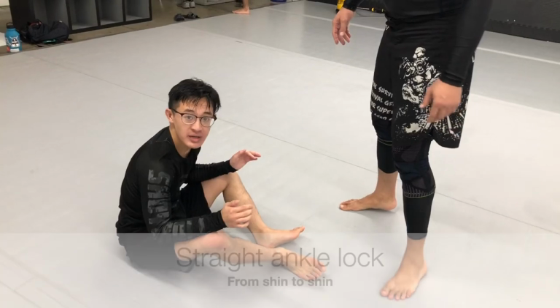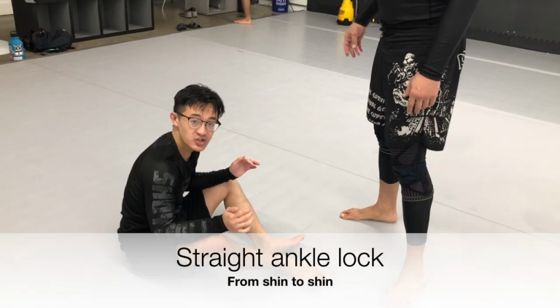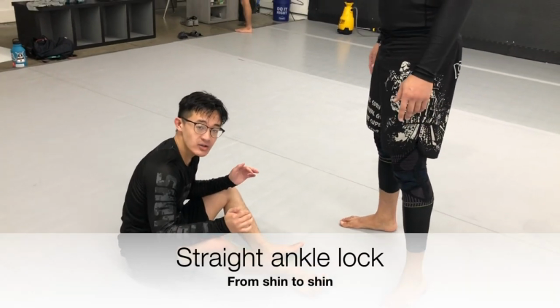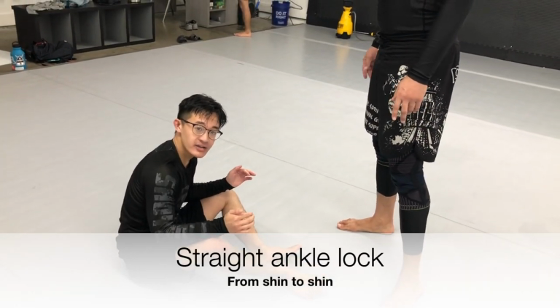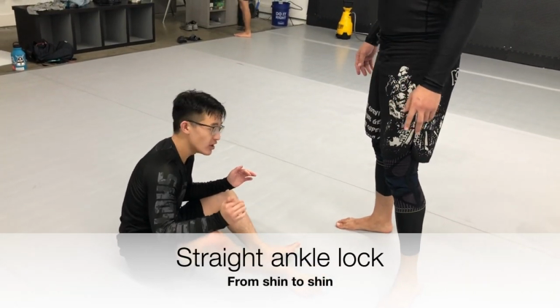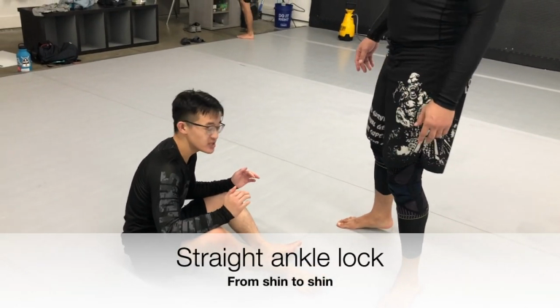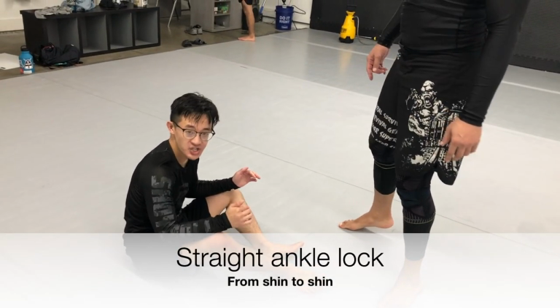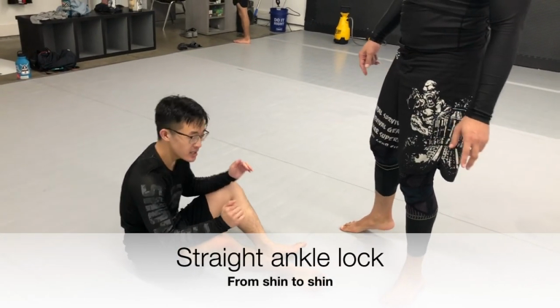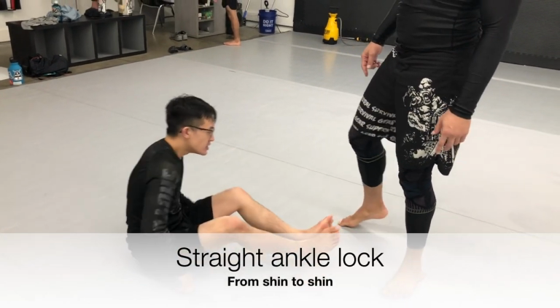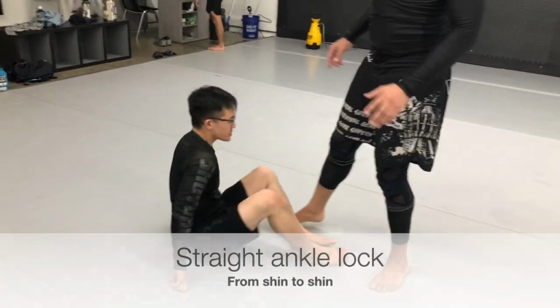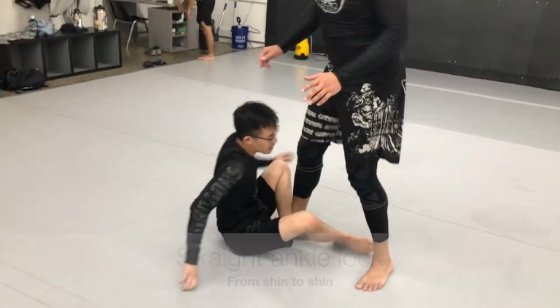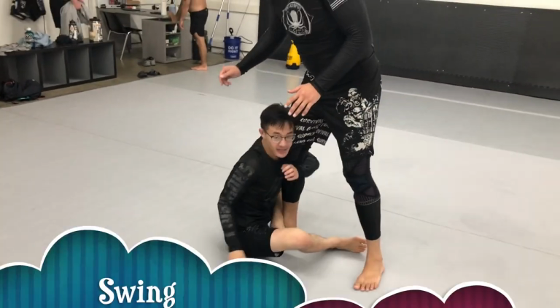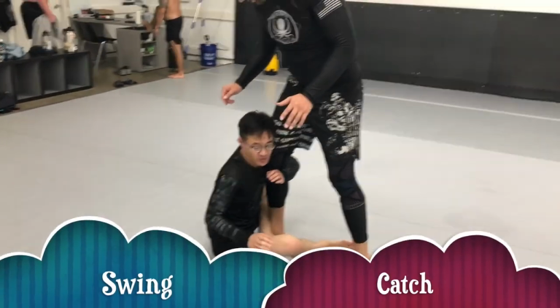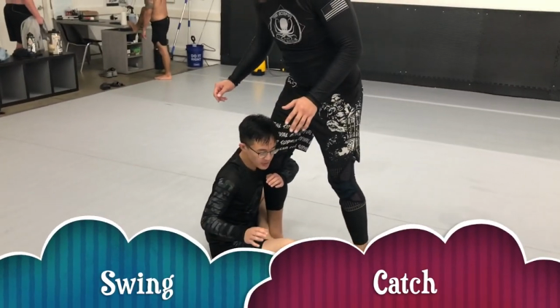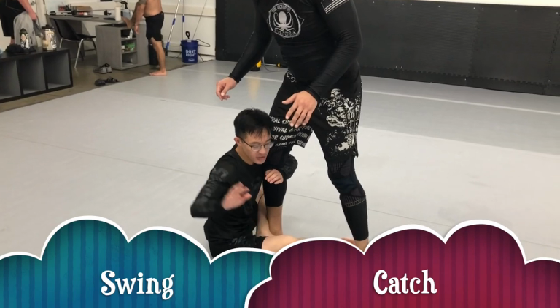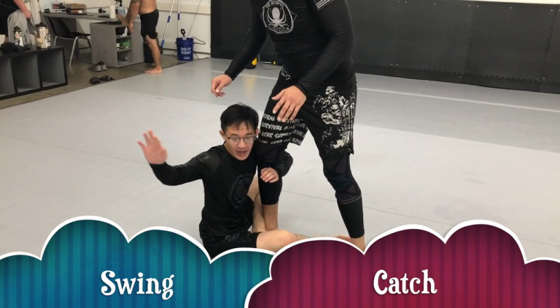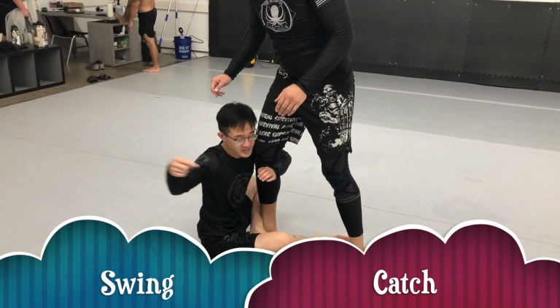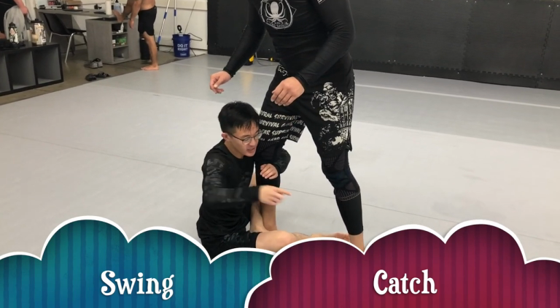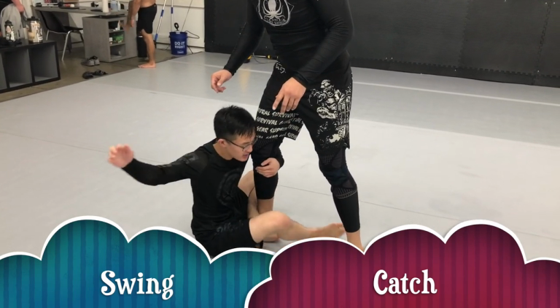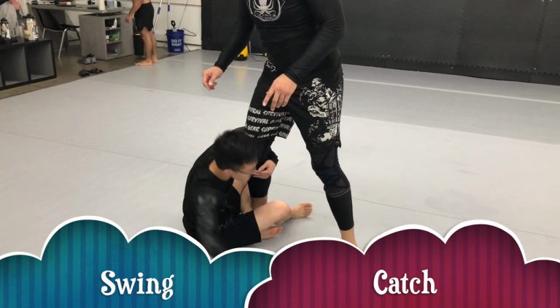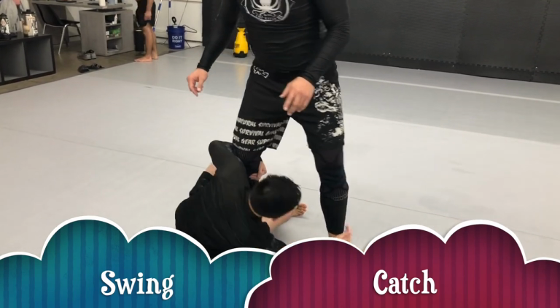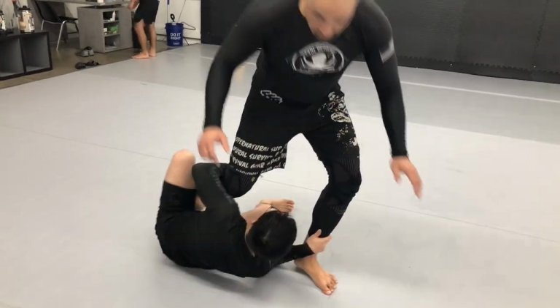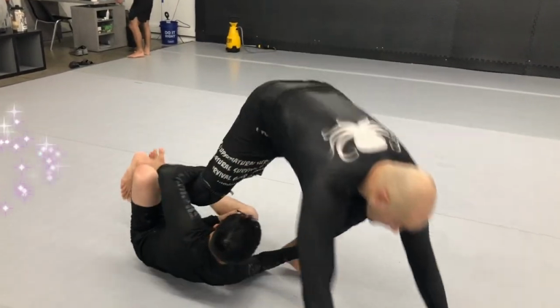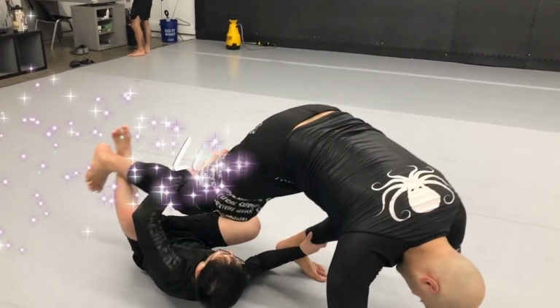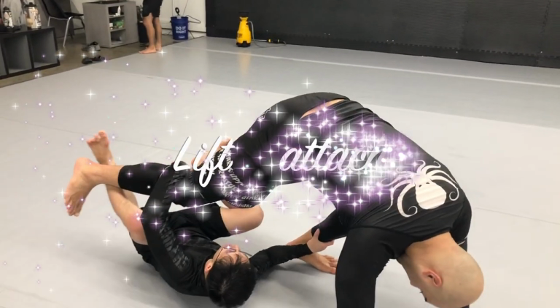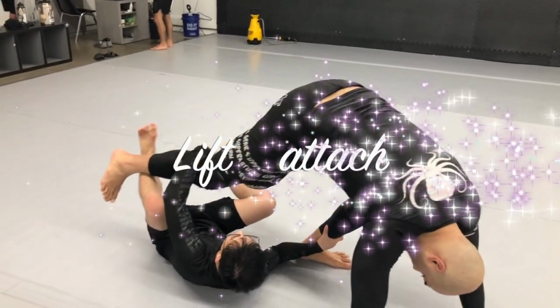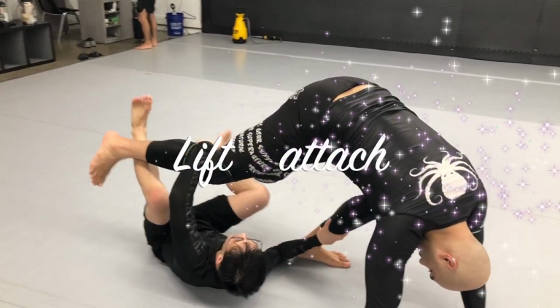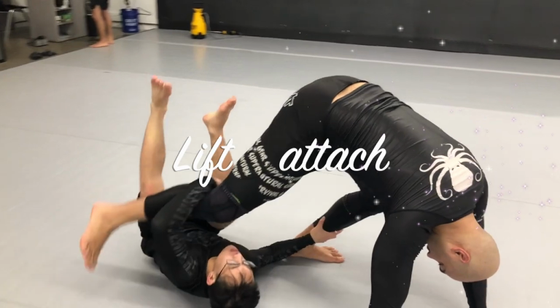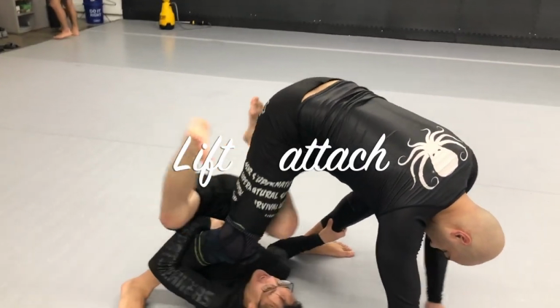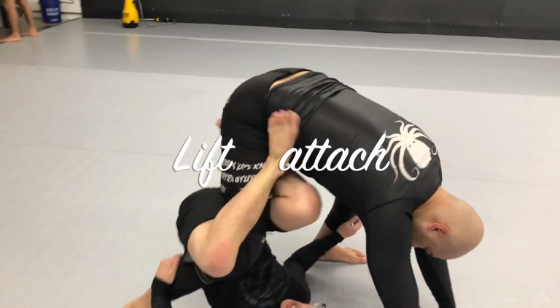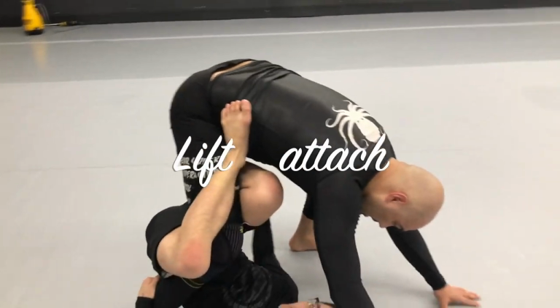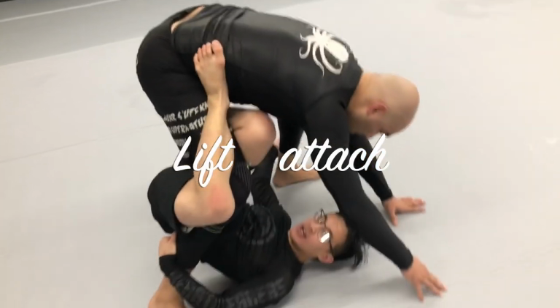Straight ankle lock from shin to shin. We'll start connecting to our opponent here. I'm going to swing and try to catch his leg, lifting it up. Now I'm going to attach to him.